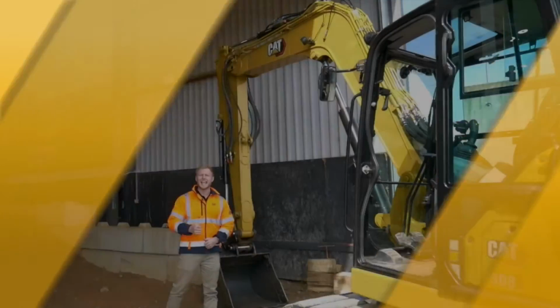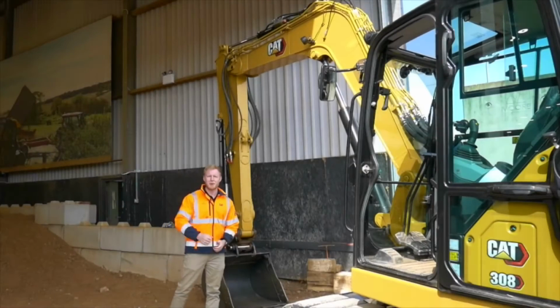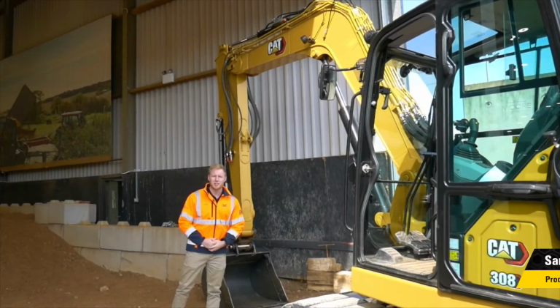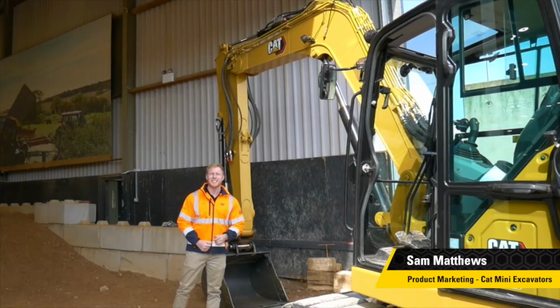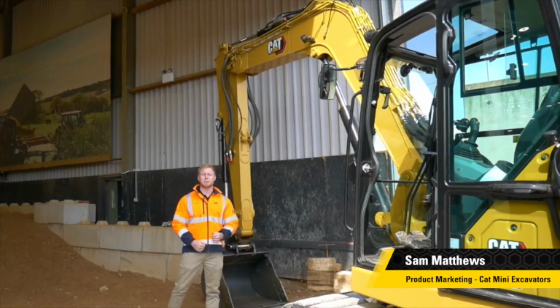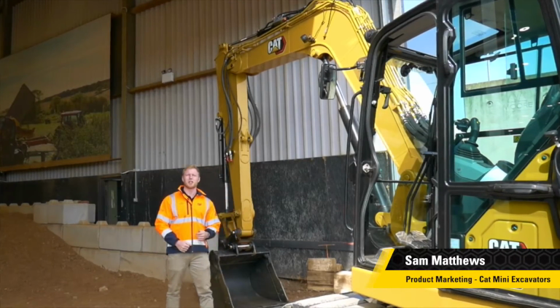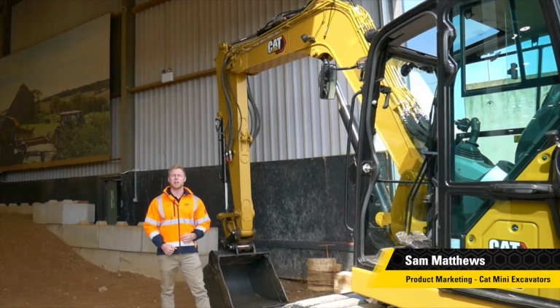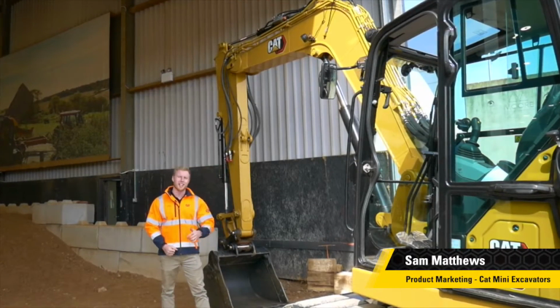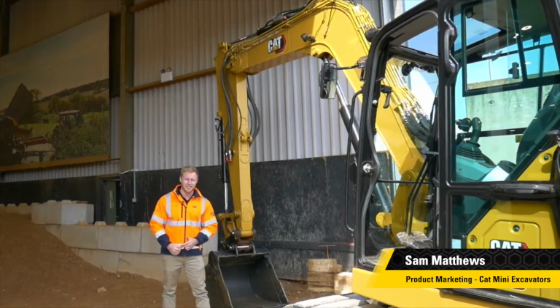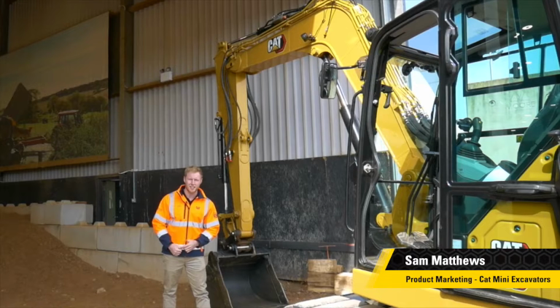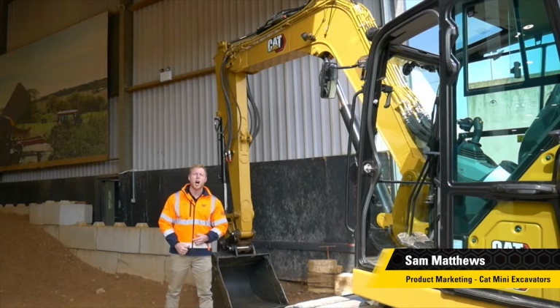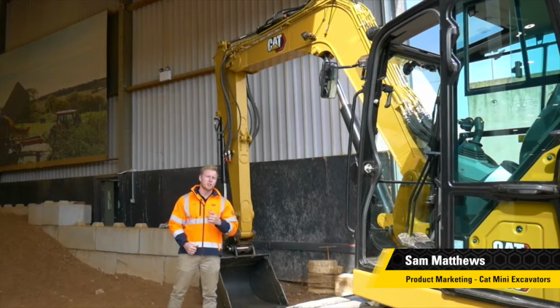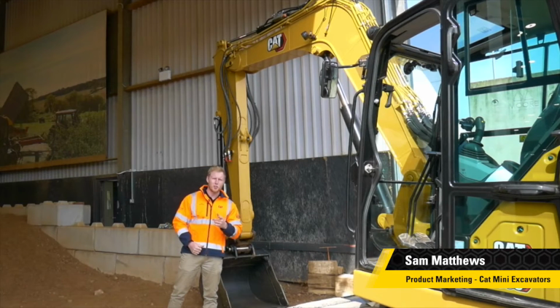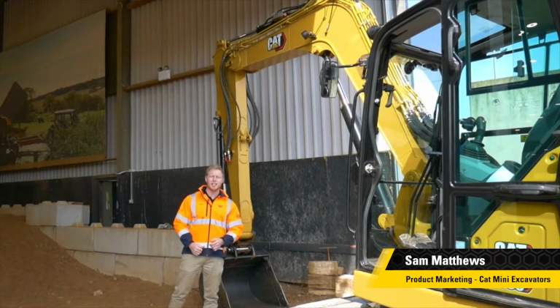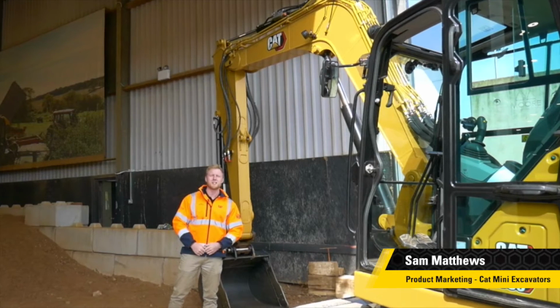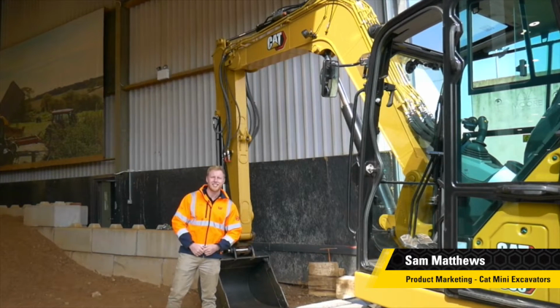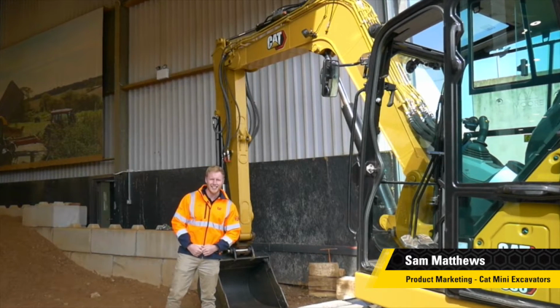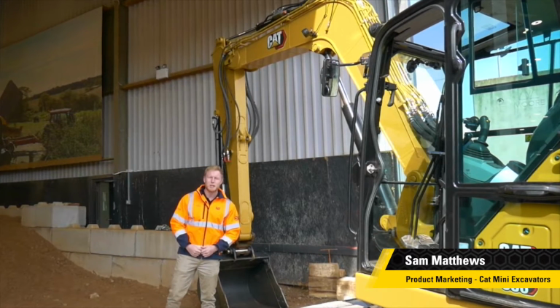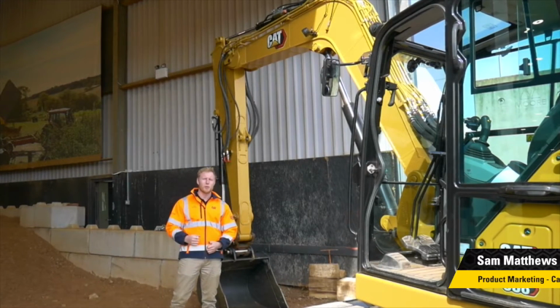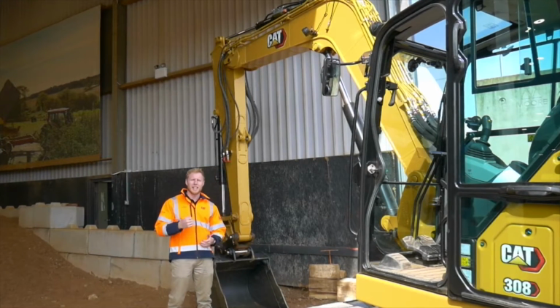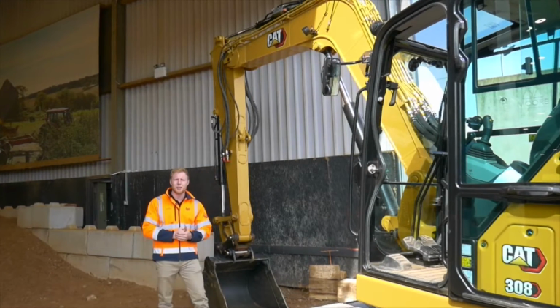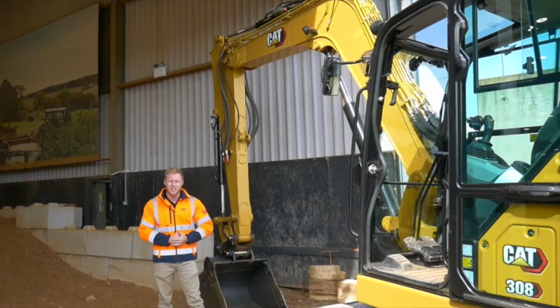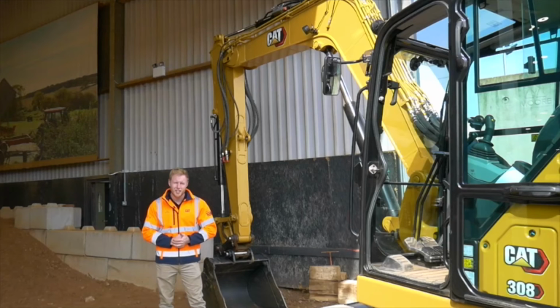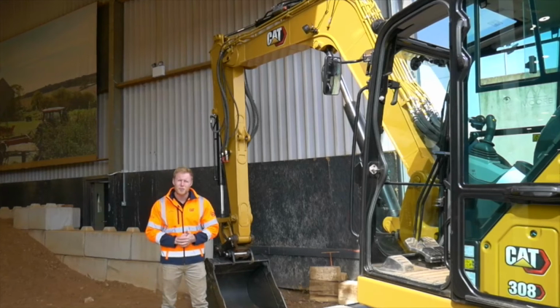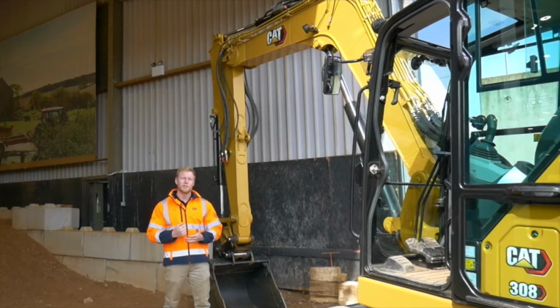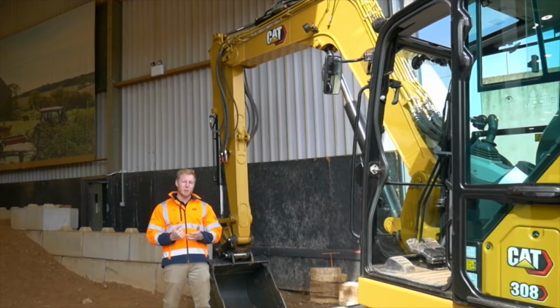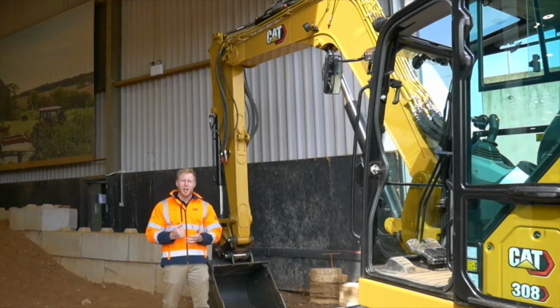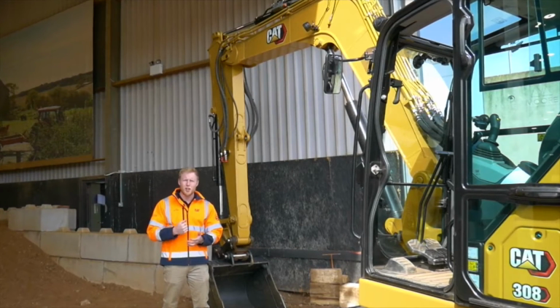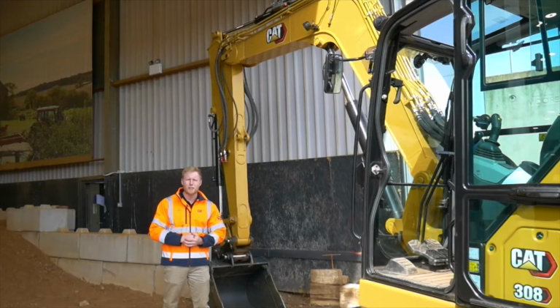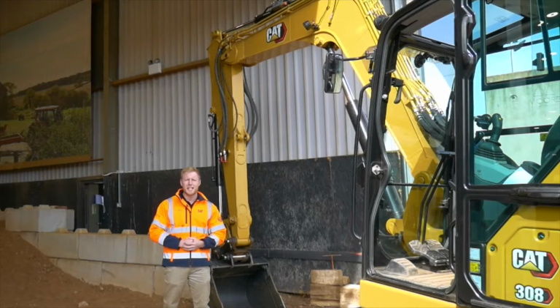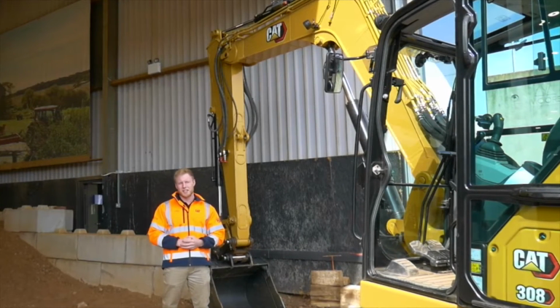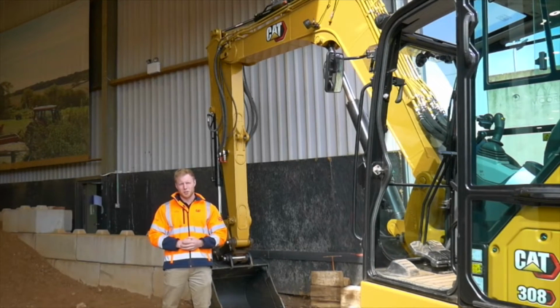Hello and welcome to the Caterpillar Customer and Training Center. I'm going to show you how to set up eFence sealing, which is one of our ease of use features available on a number of our mini excavator models.